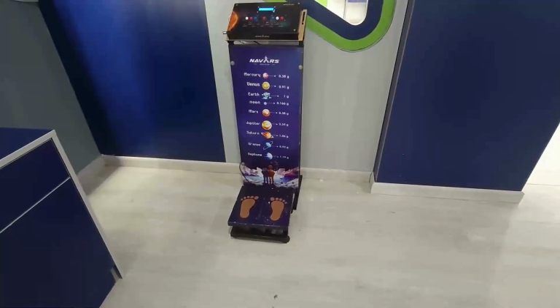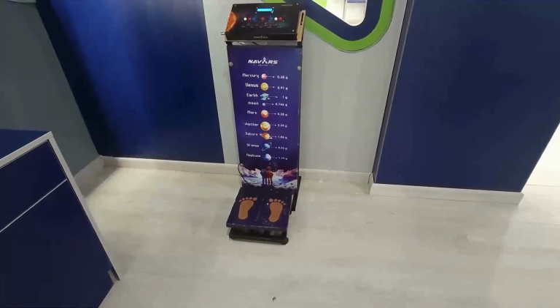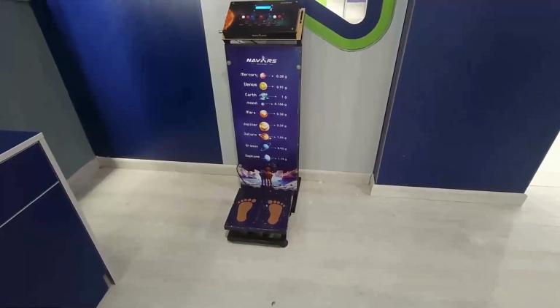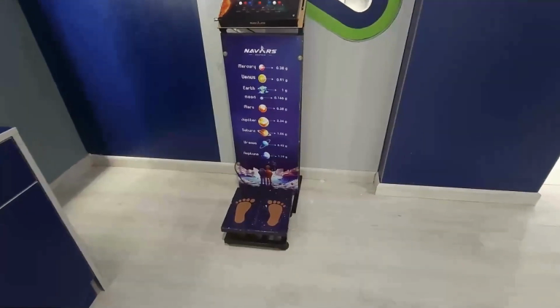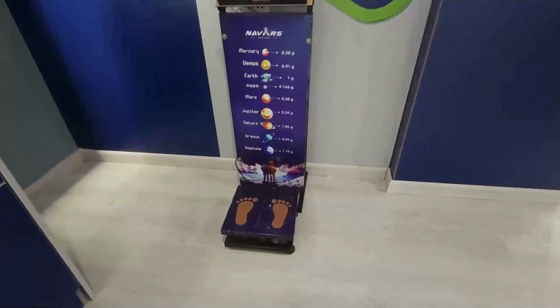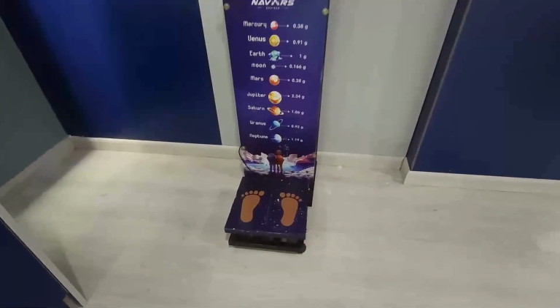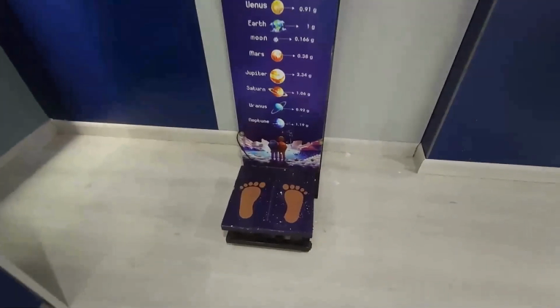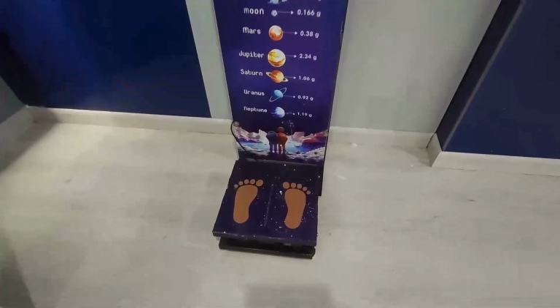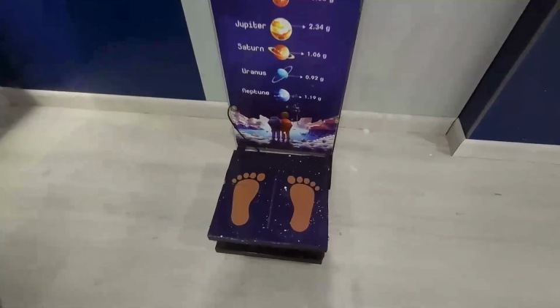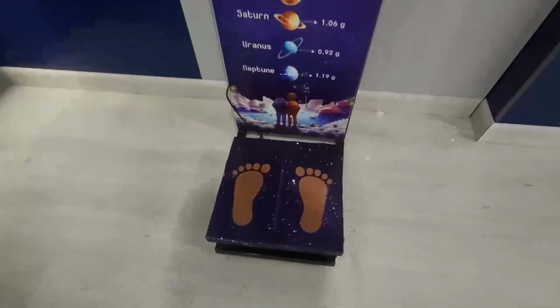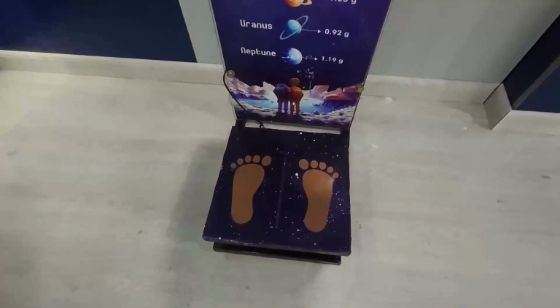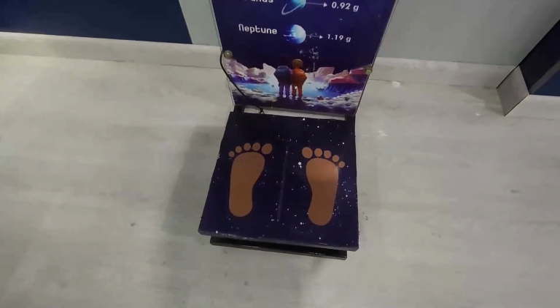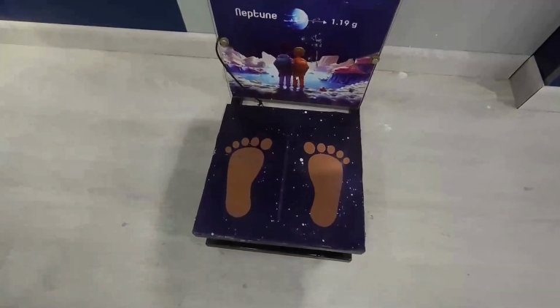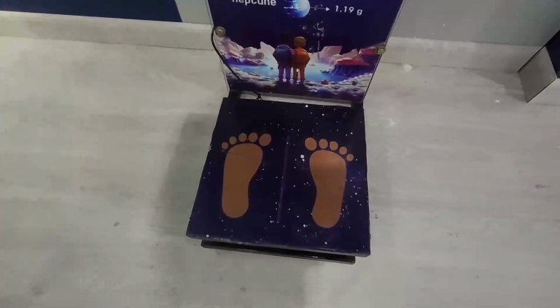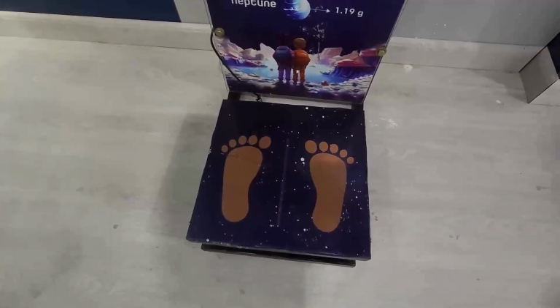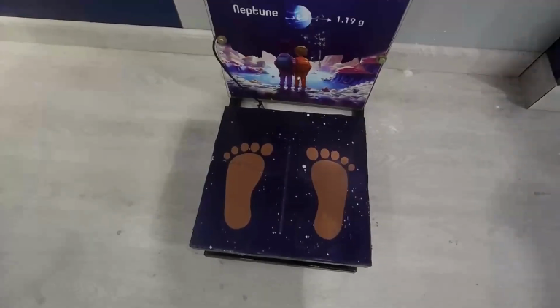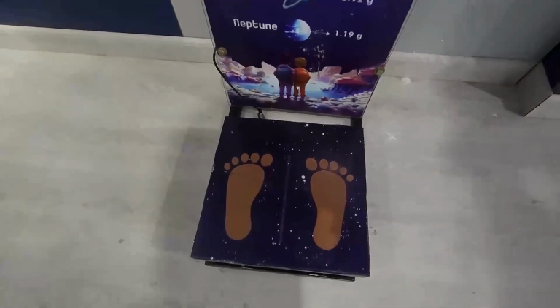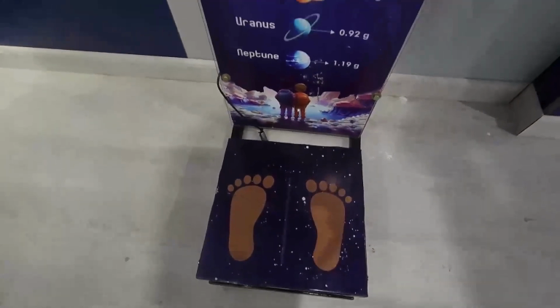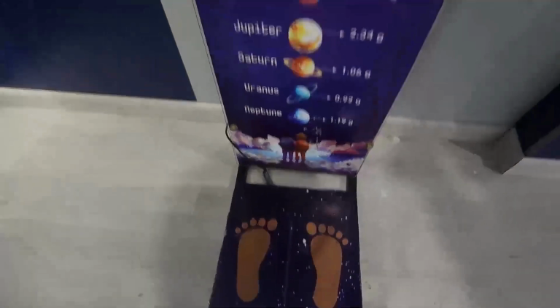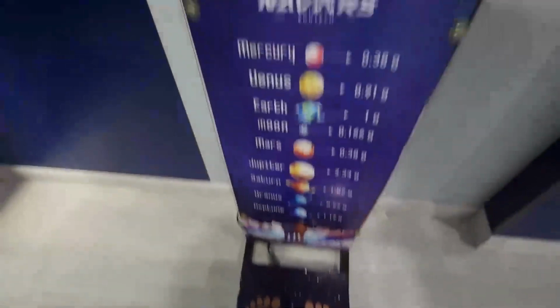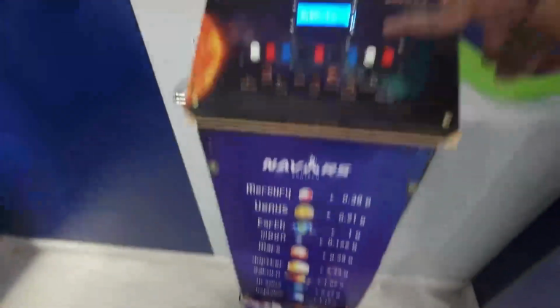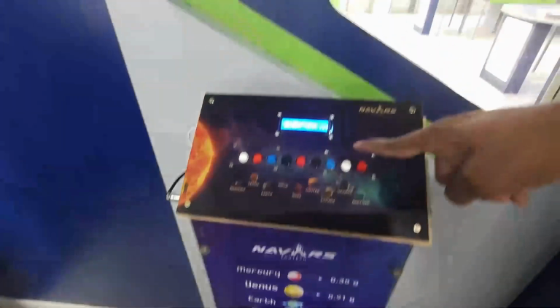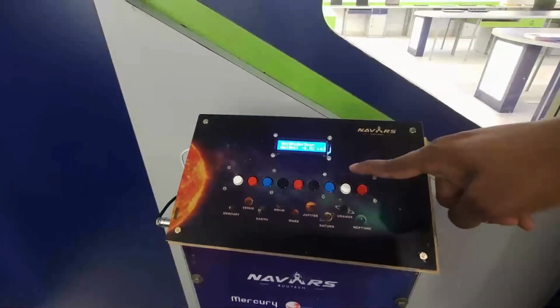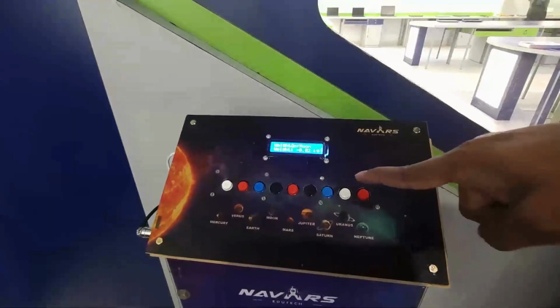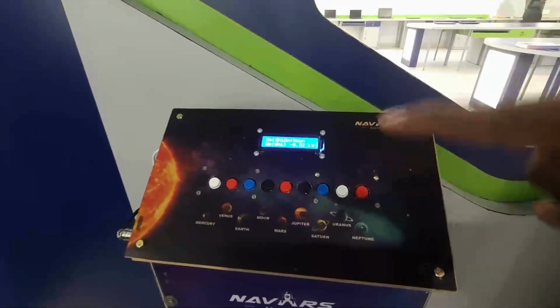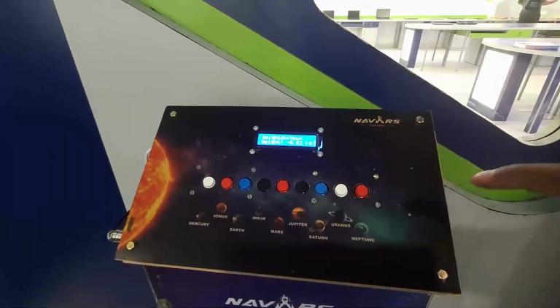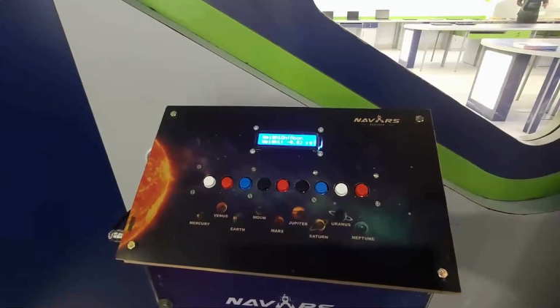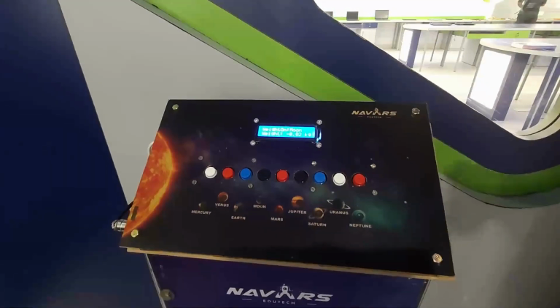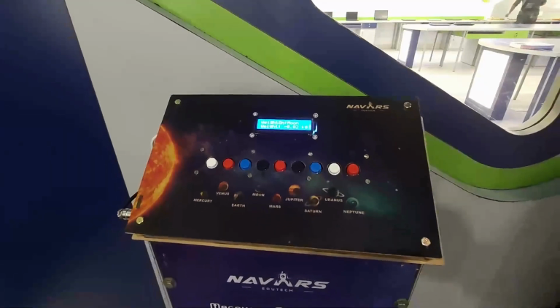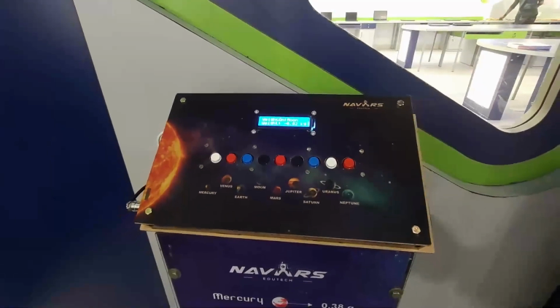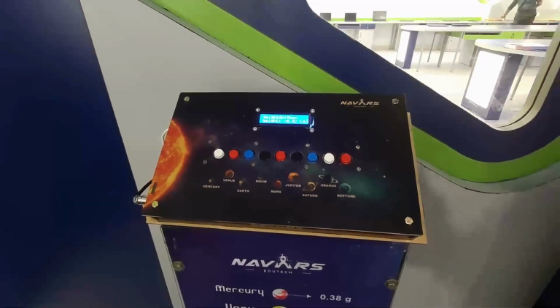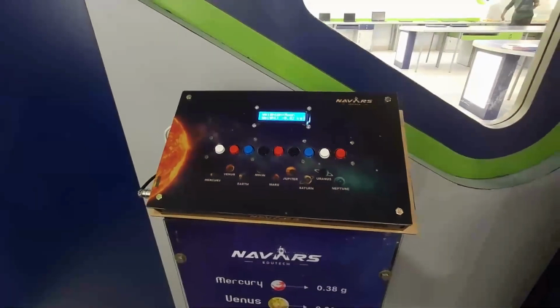This is Cosmic Weight Explorer. If a child stands on it and selects their favorite planet button, they can find out what their weight would be on that particular planet or on the moon.